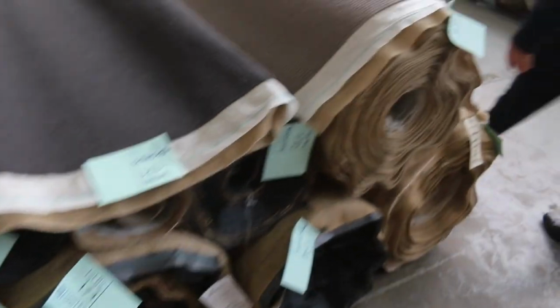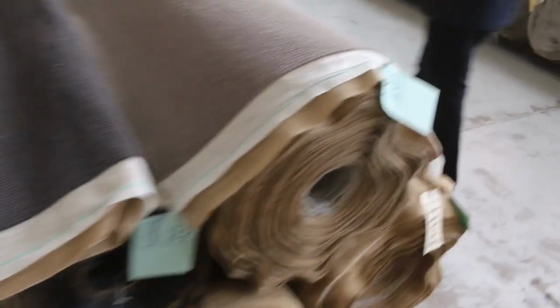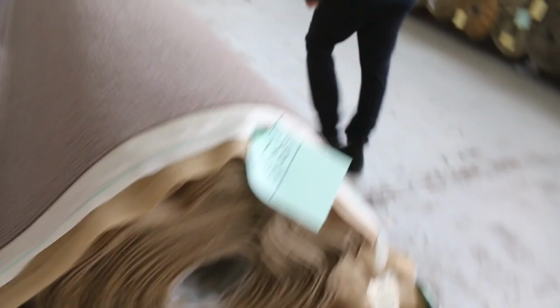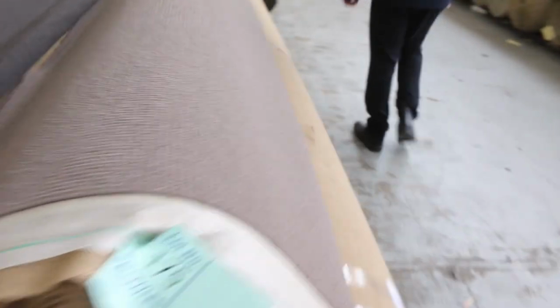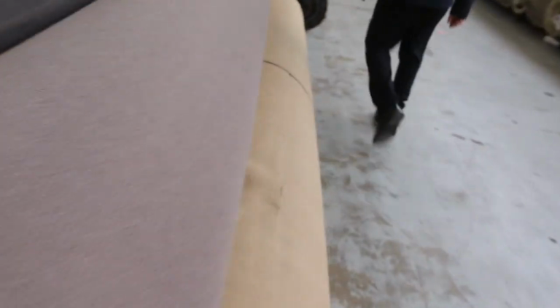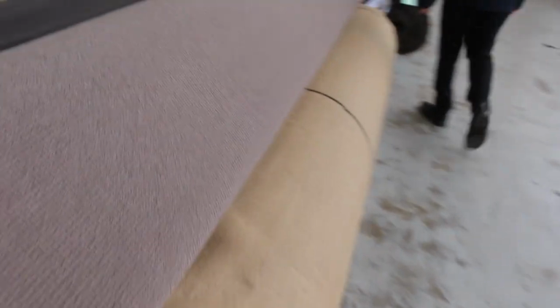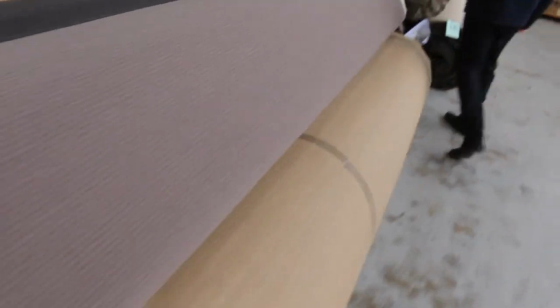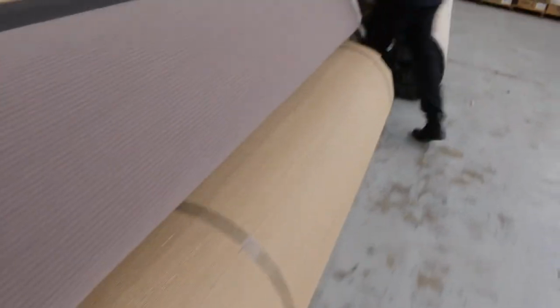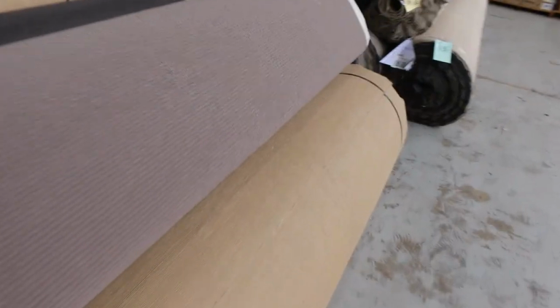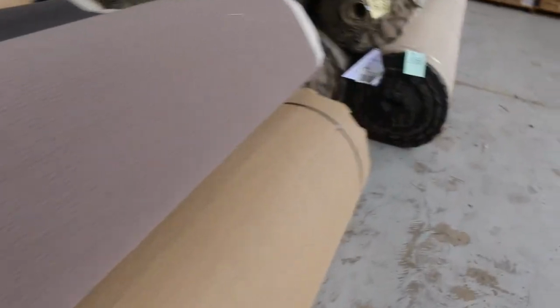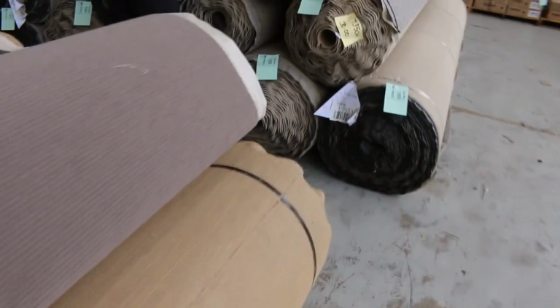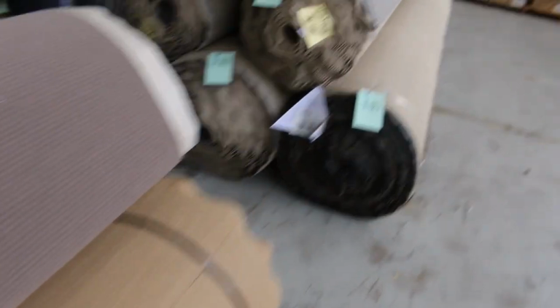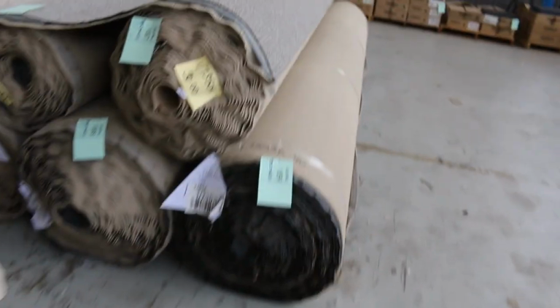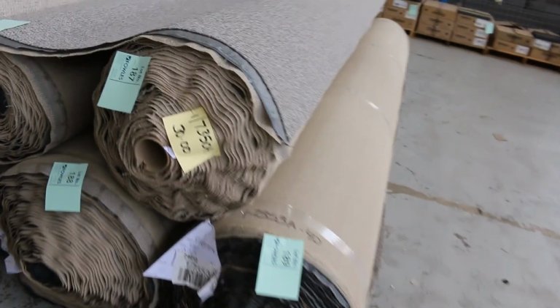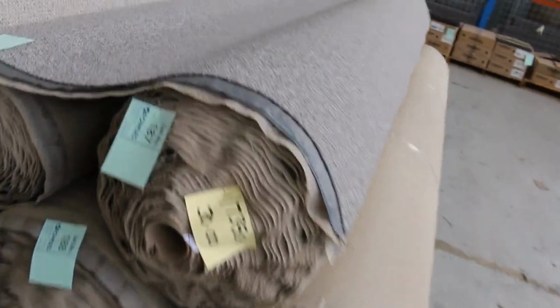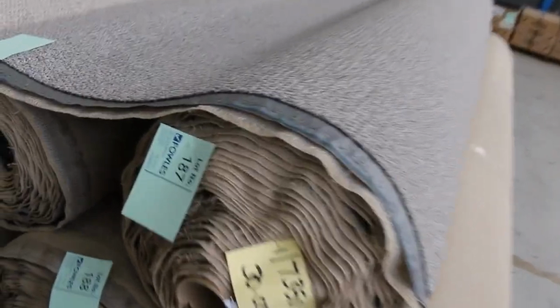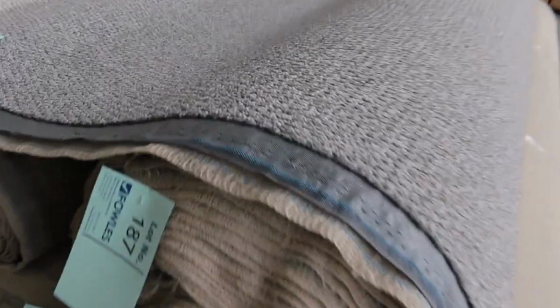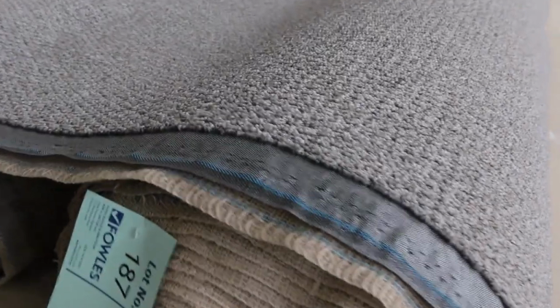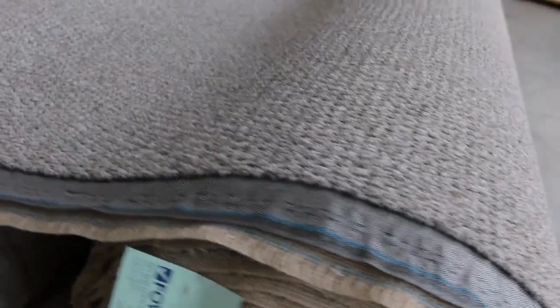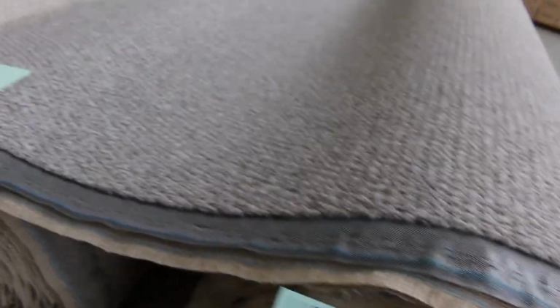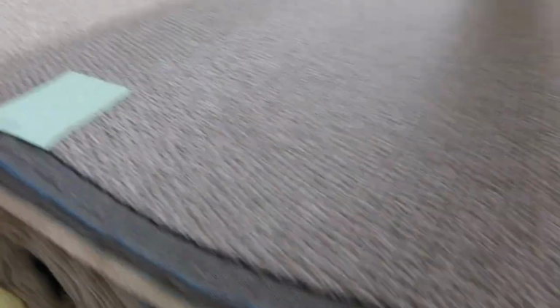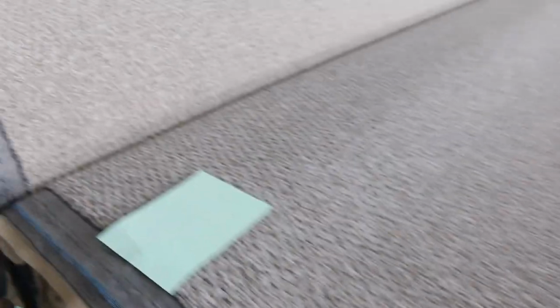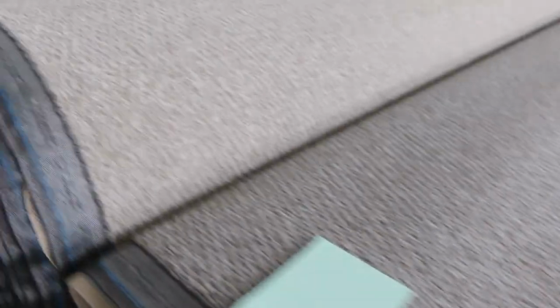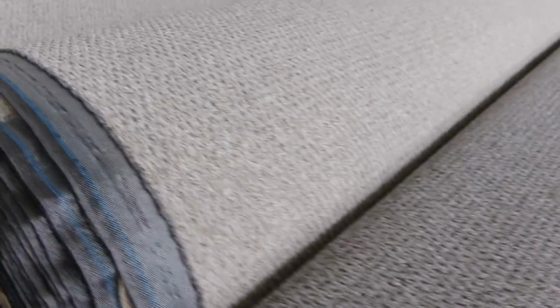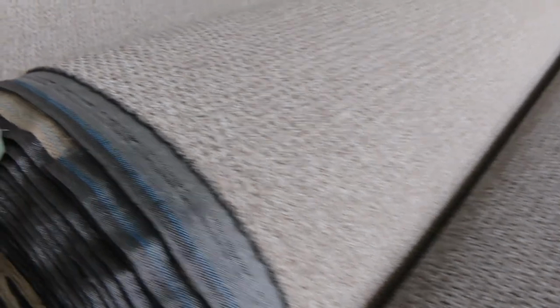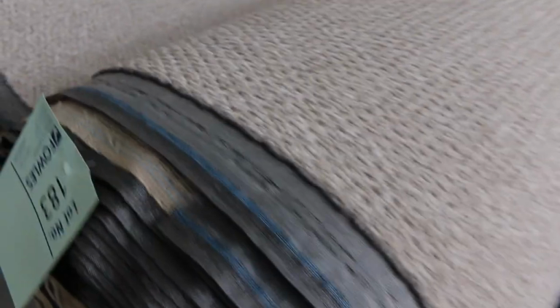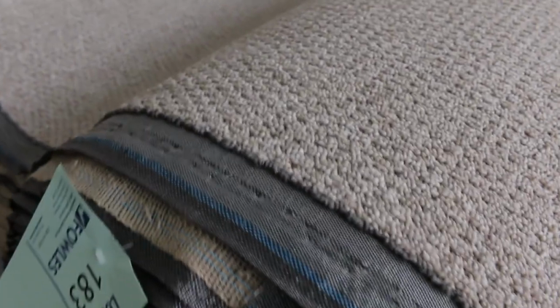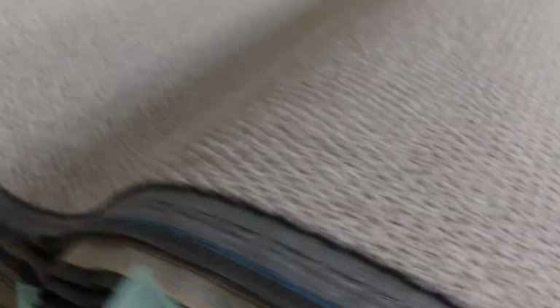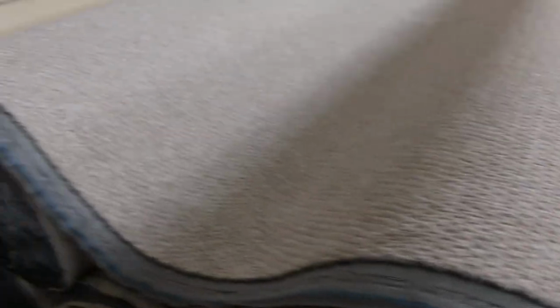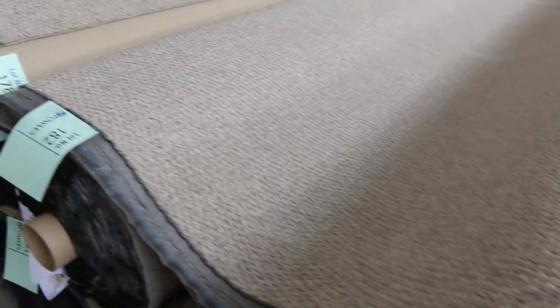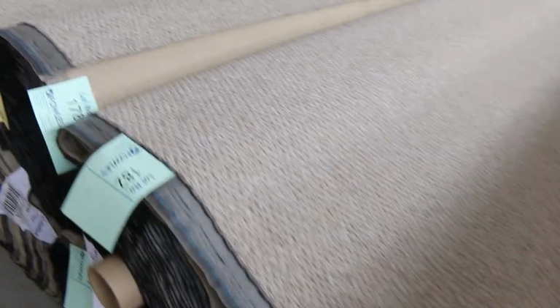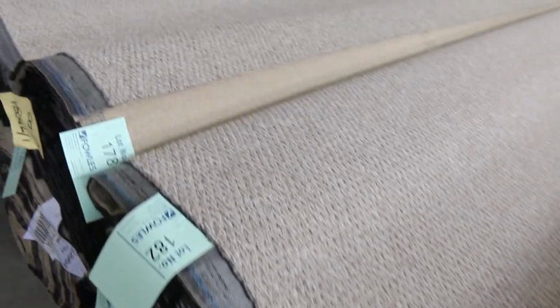Then towards the back here, towards the end of the auction, we've got our nice little synthetic loop pile — and there's a heap of this also. It's a nice little textured sort of combination of colours through here. Most of these will sell for between $25 and $30 a broadloom metre.